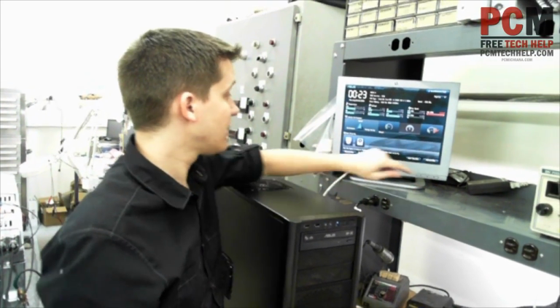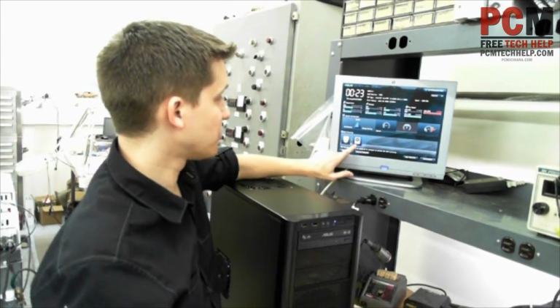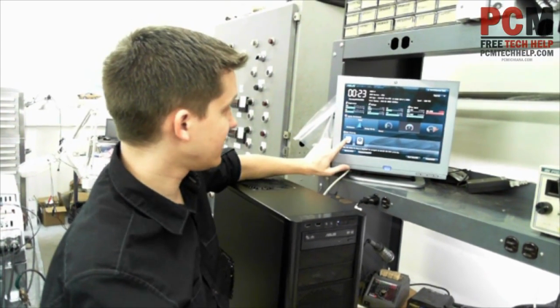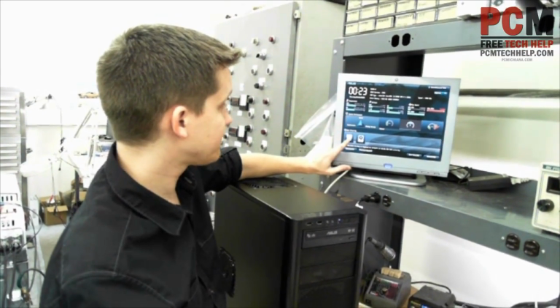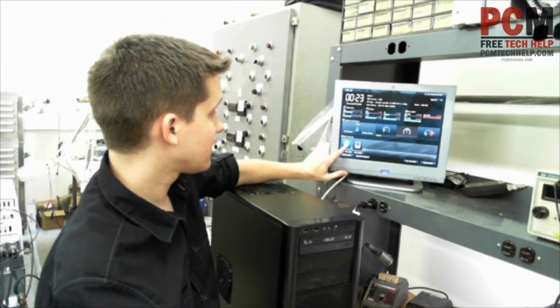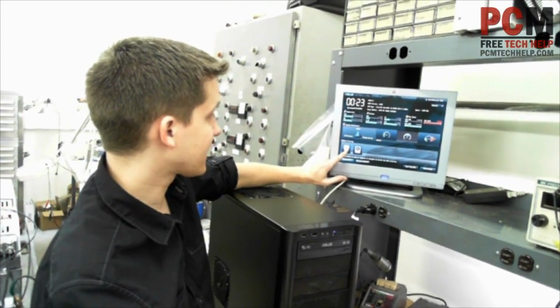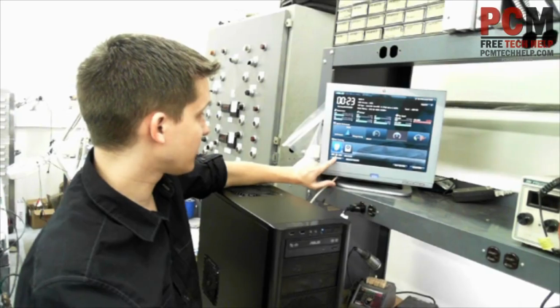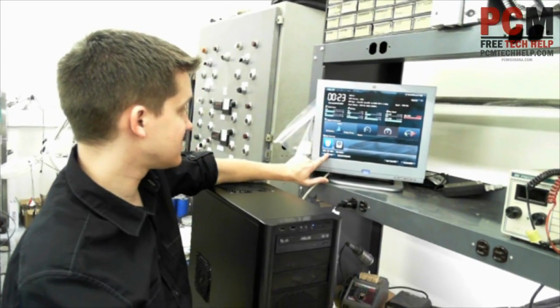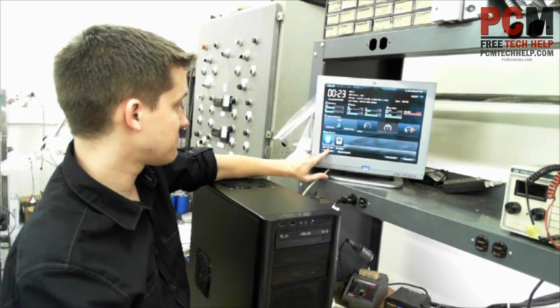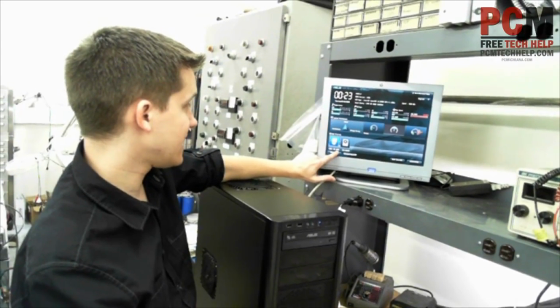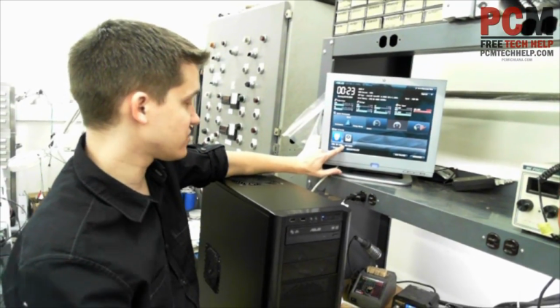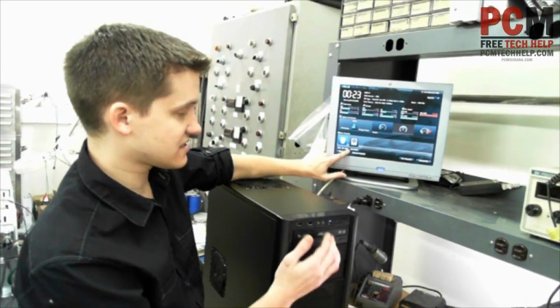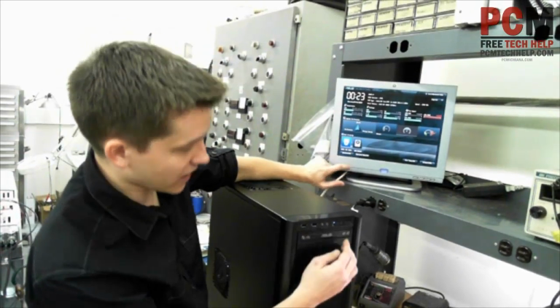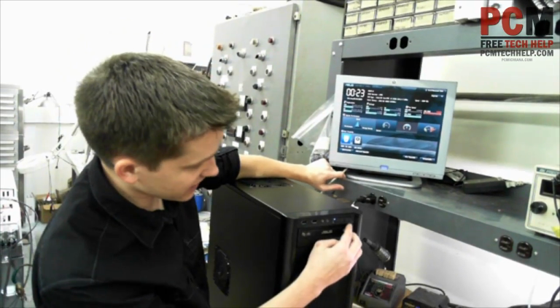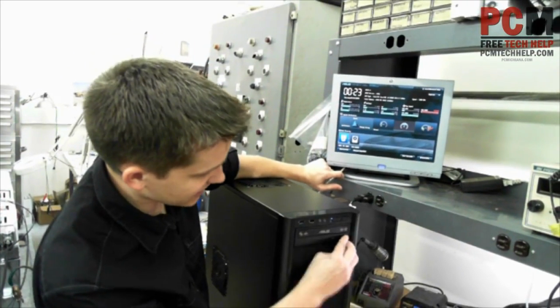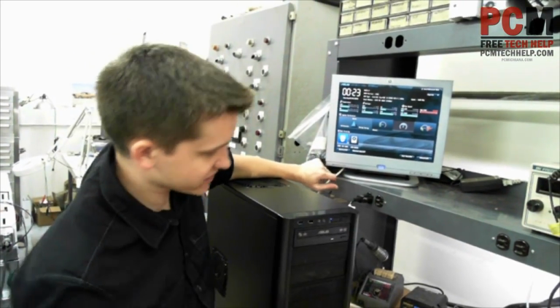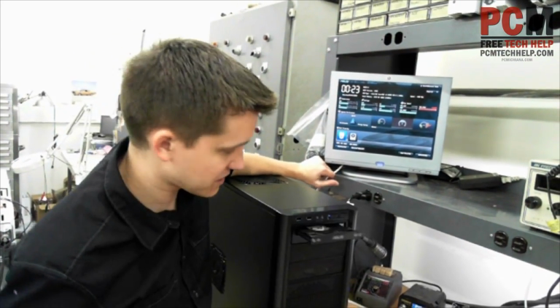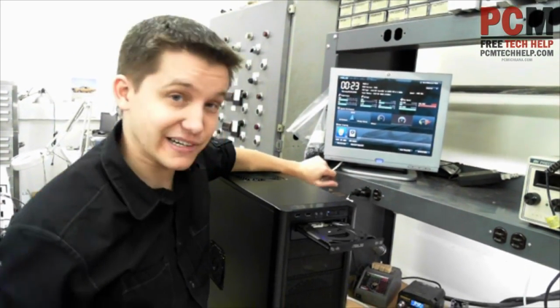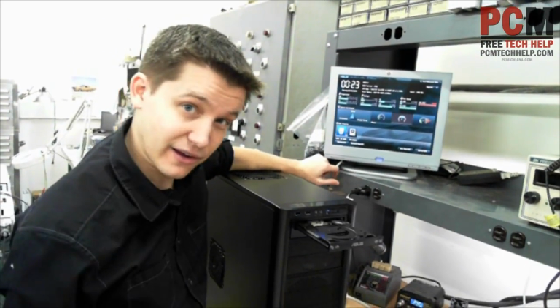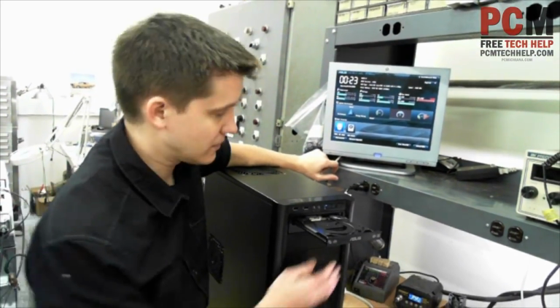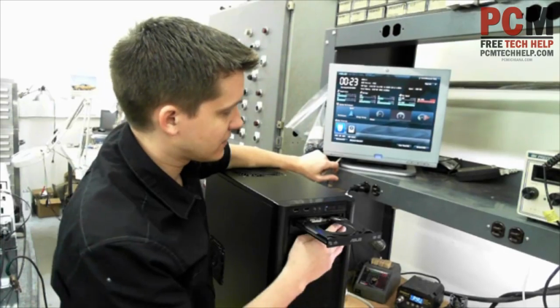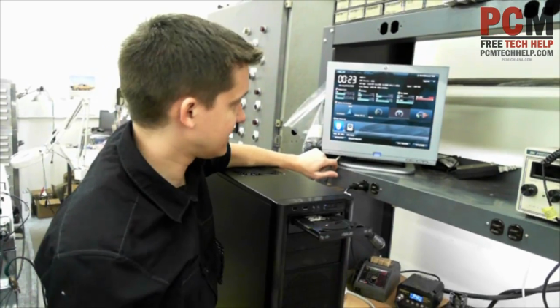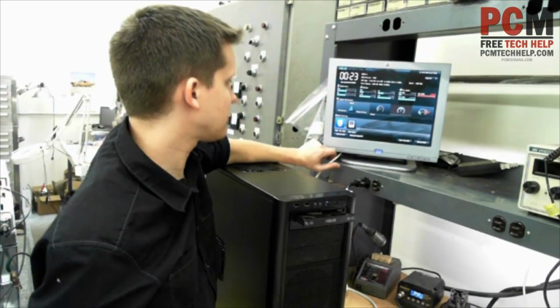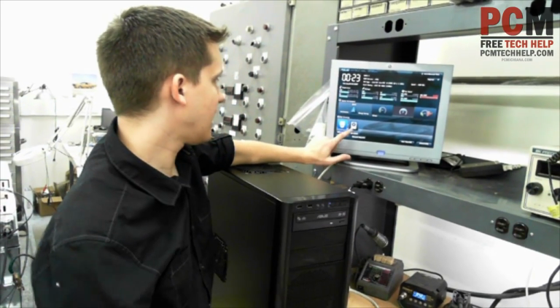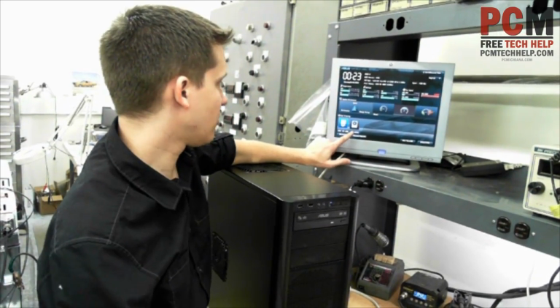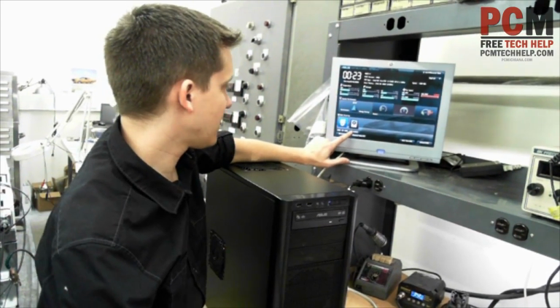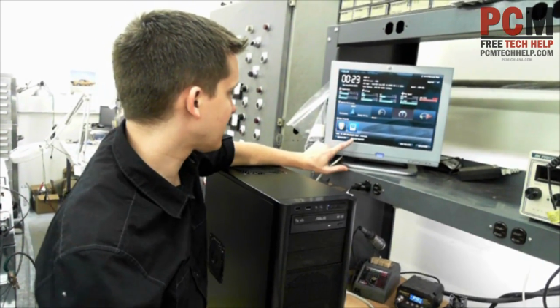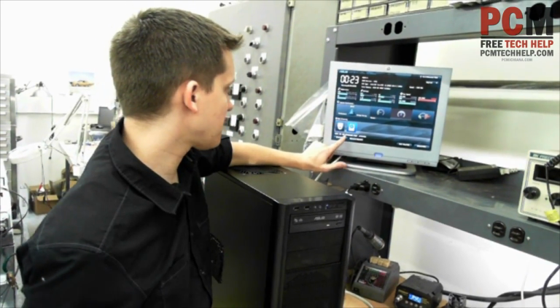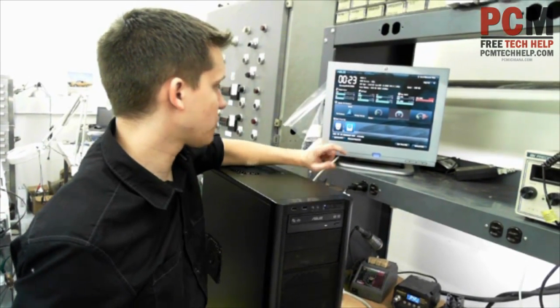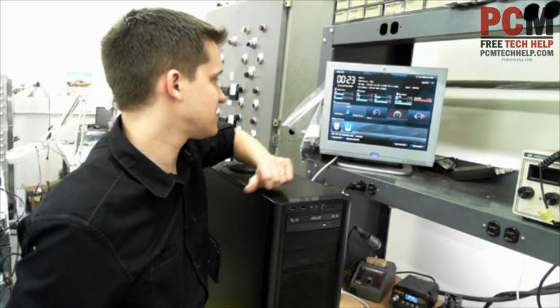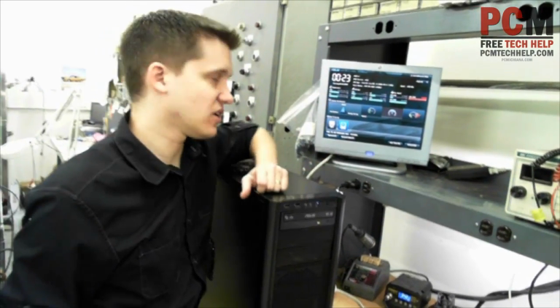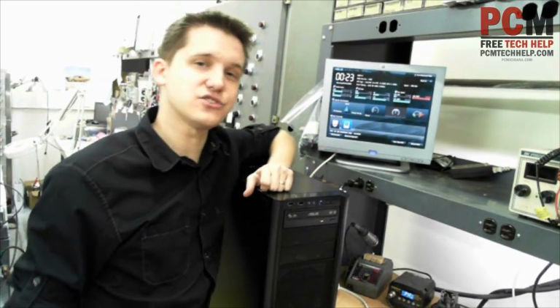That's because it's a multi-speed fan — I can actually adjust the speed of that fan anytime I want. If I go down here, I can tell that it's detected my ASUS CD-ROM drive. I can even press the button and make sure it comes out, and it does. It has also detected my Western Digital hard drive.